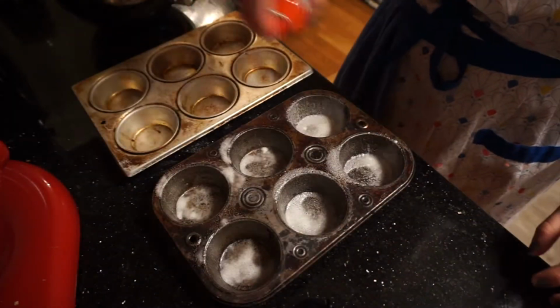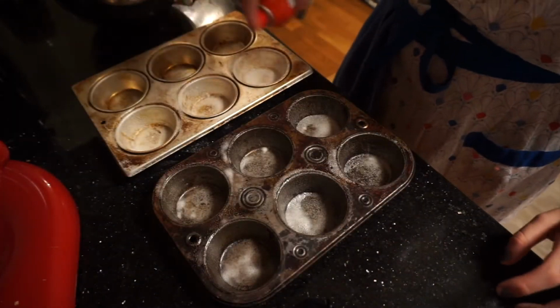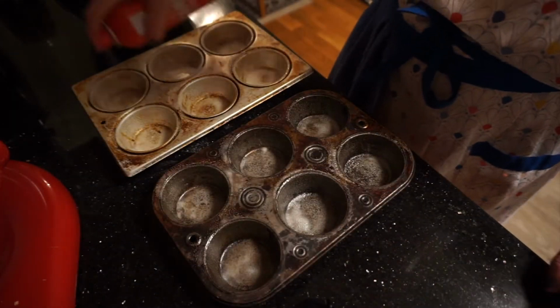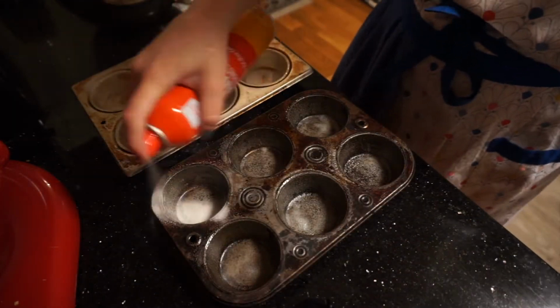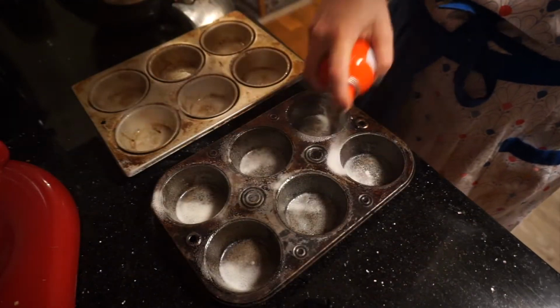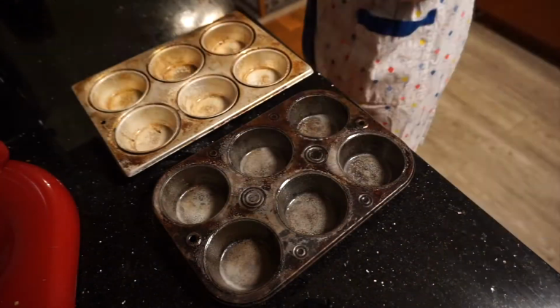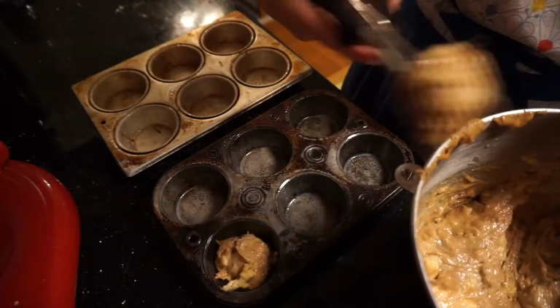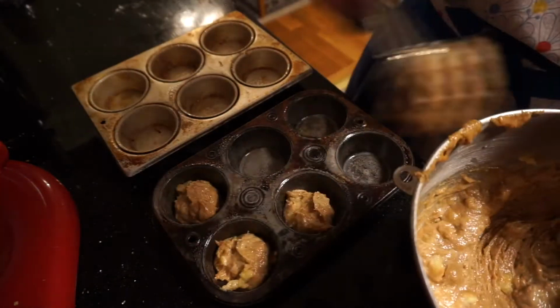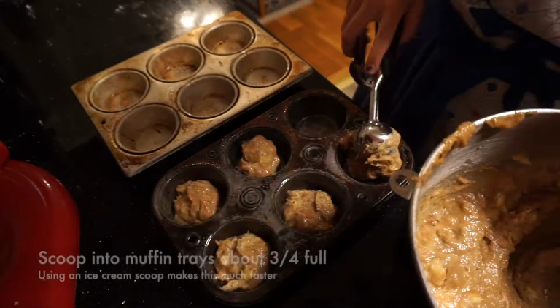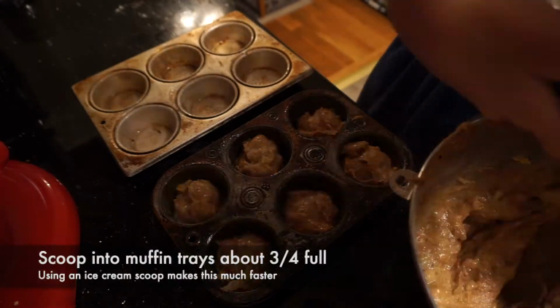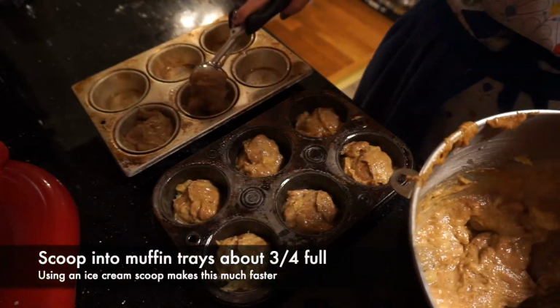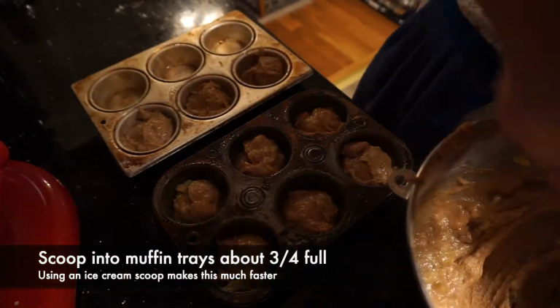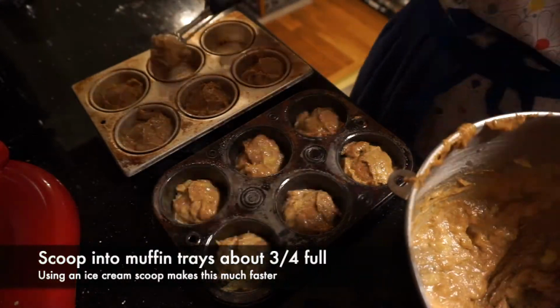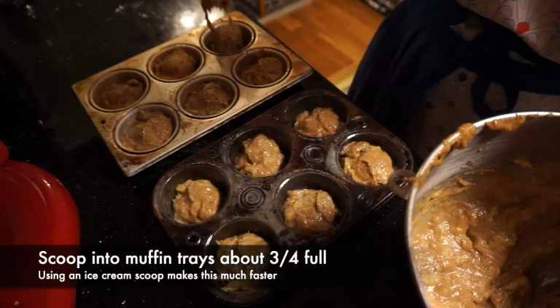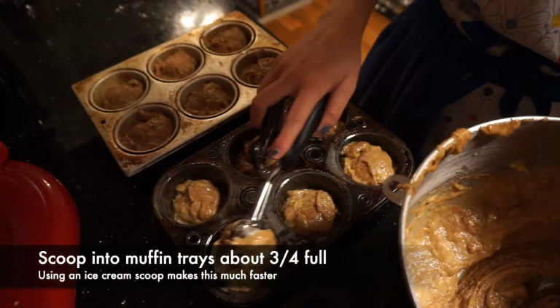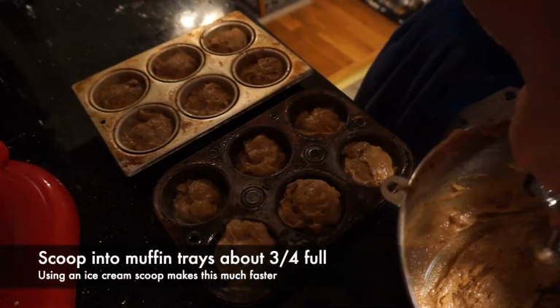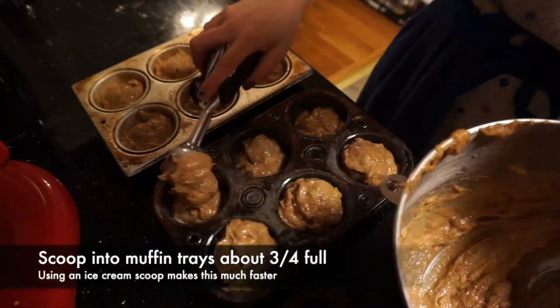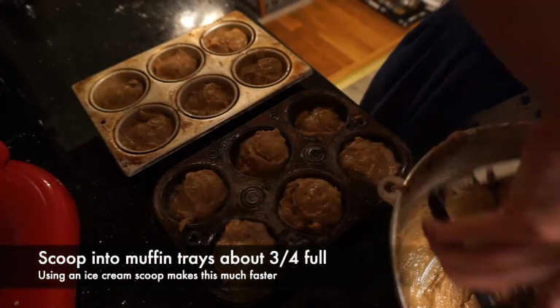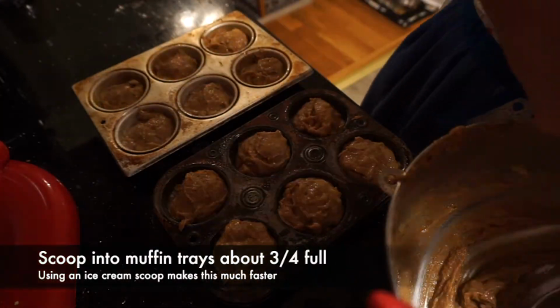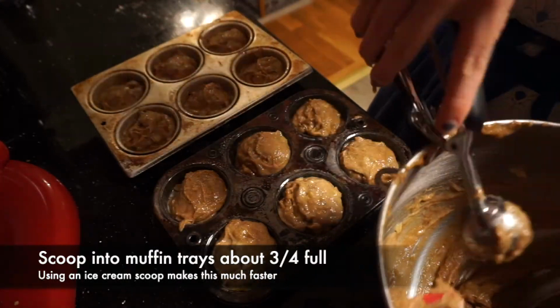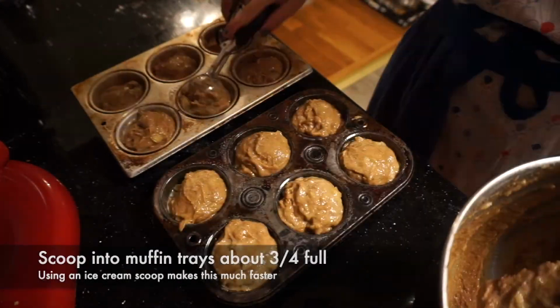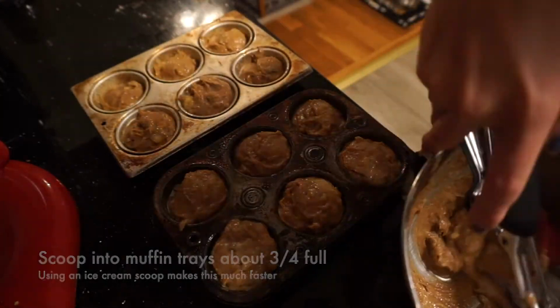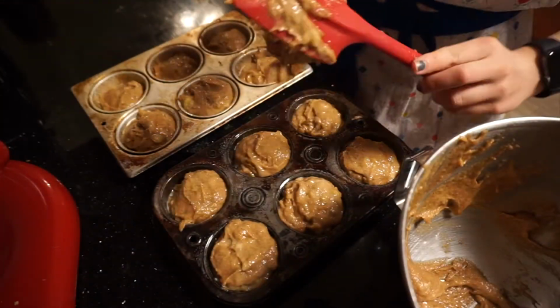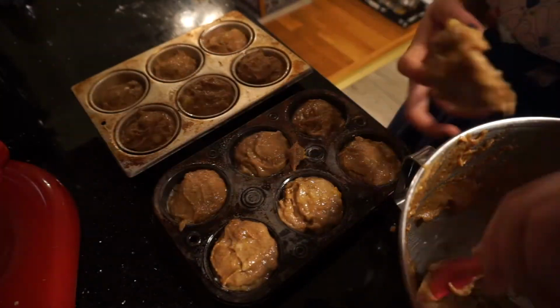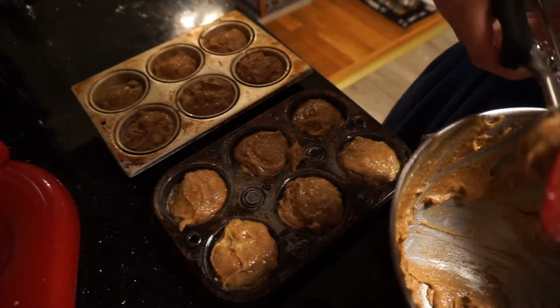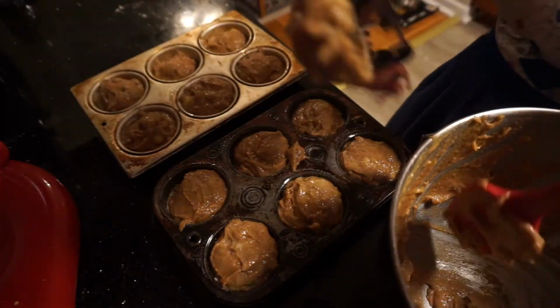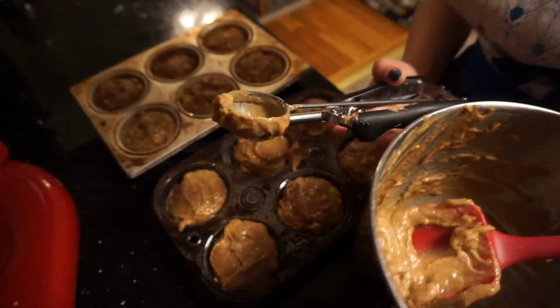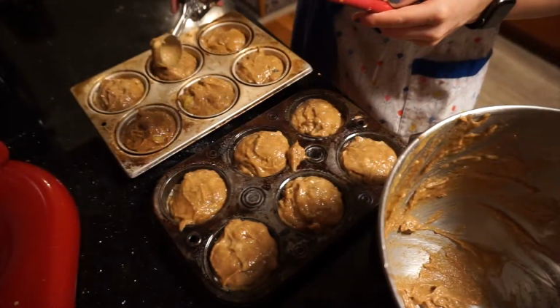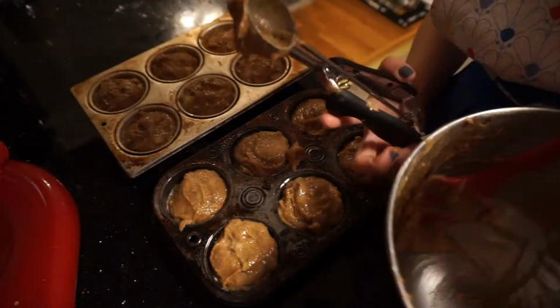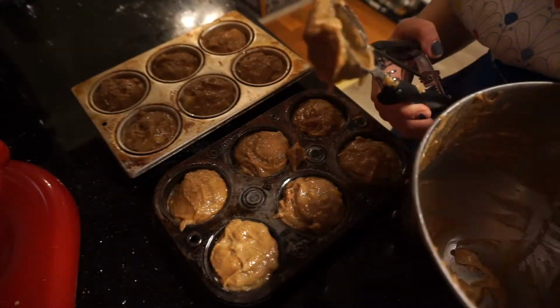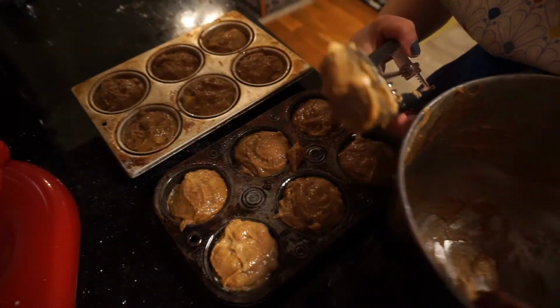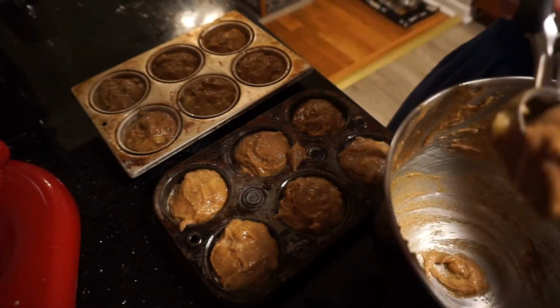Then take a non-stick cooking spray and spray your muffin tins, then fill about three-quarters of the way full. I like to use an ice cream scoop because it makes the process faster.